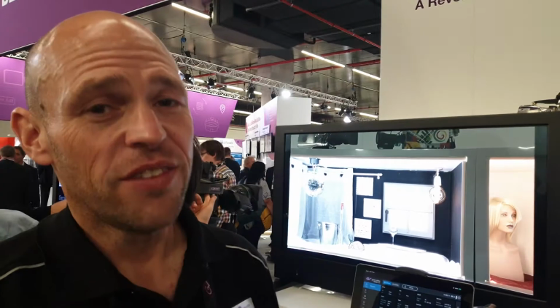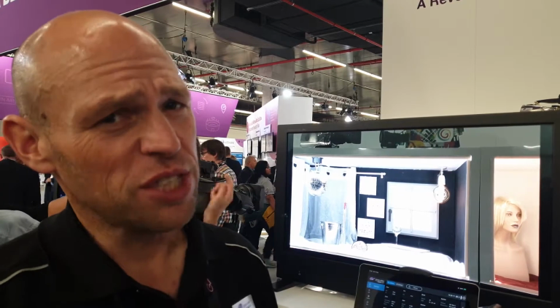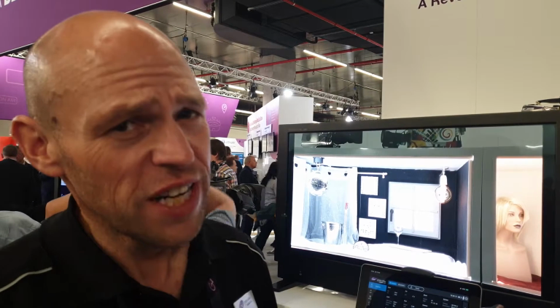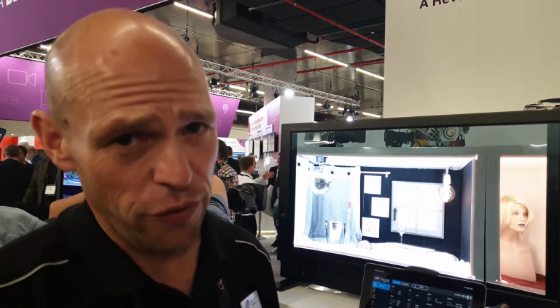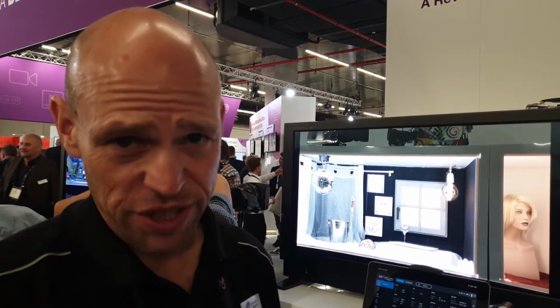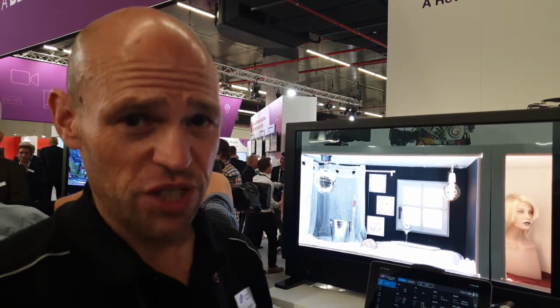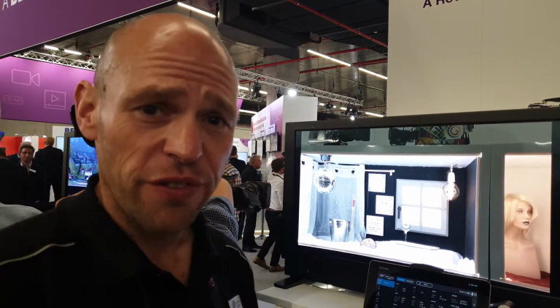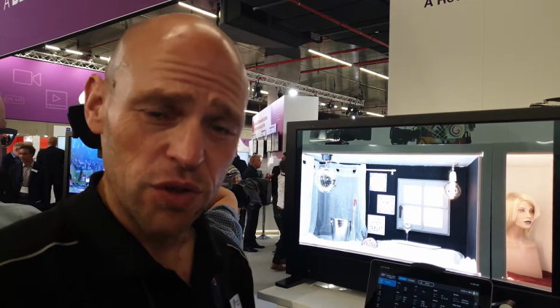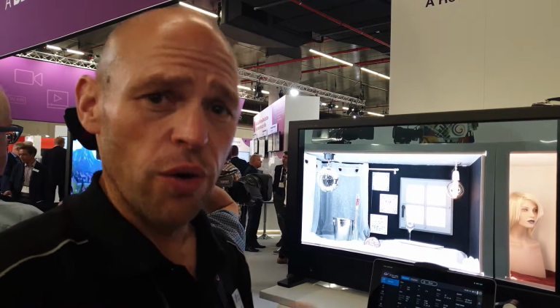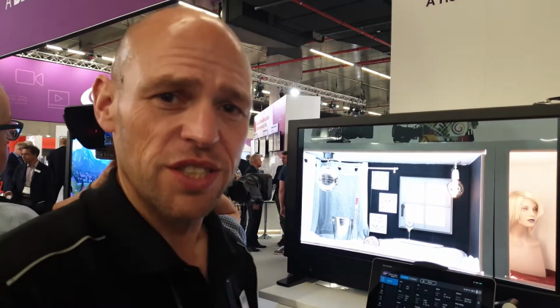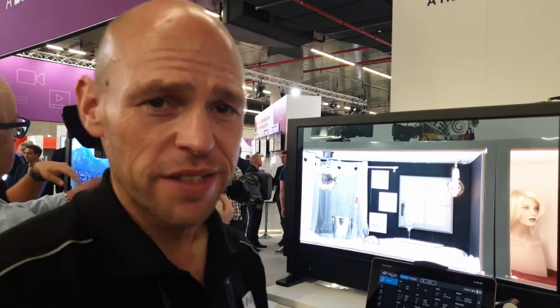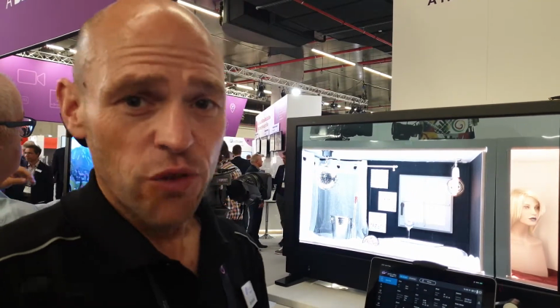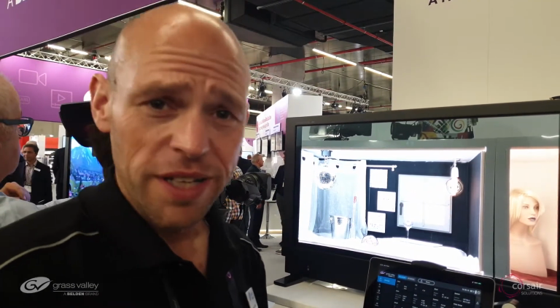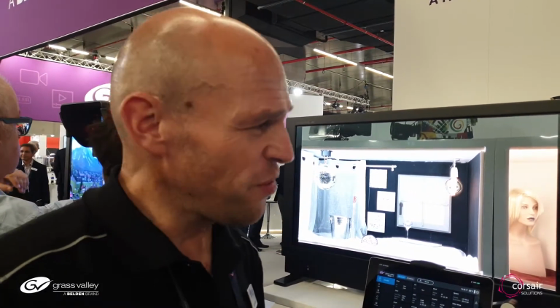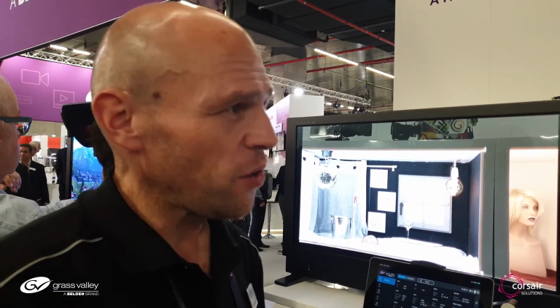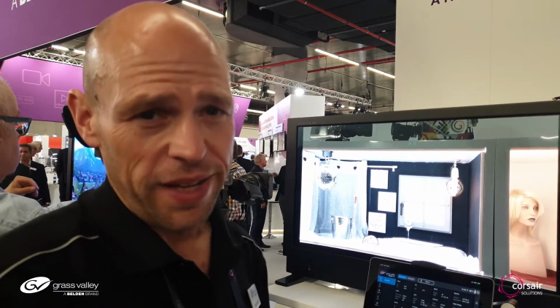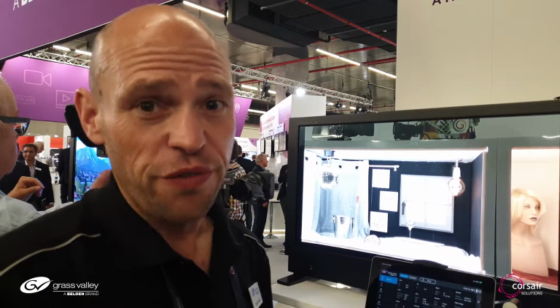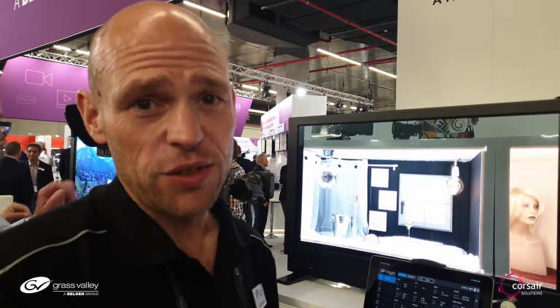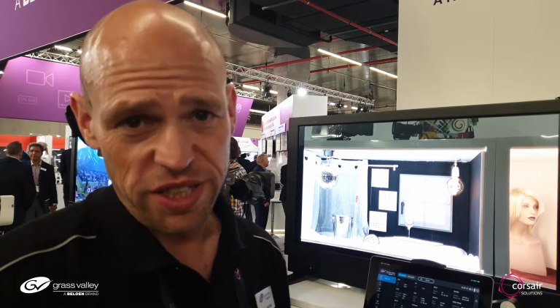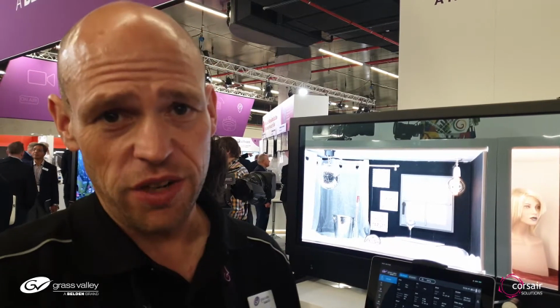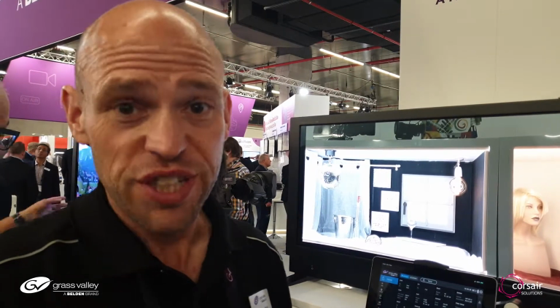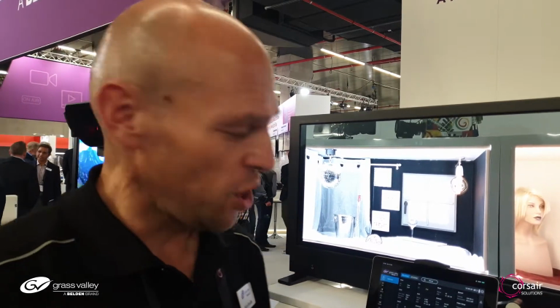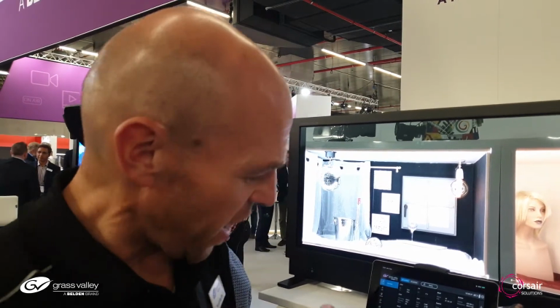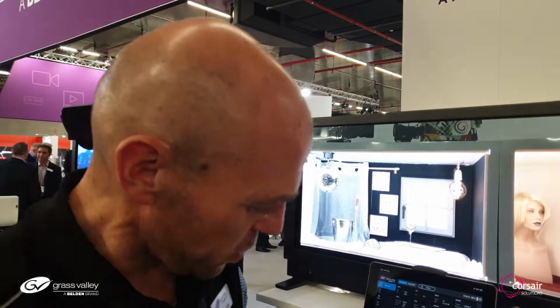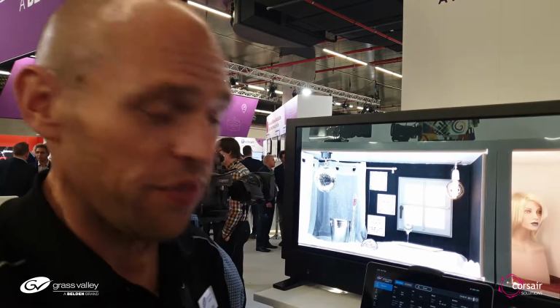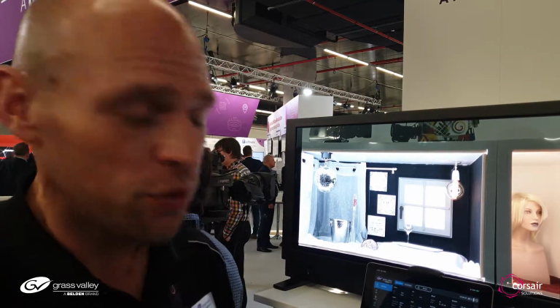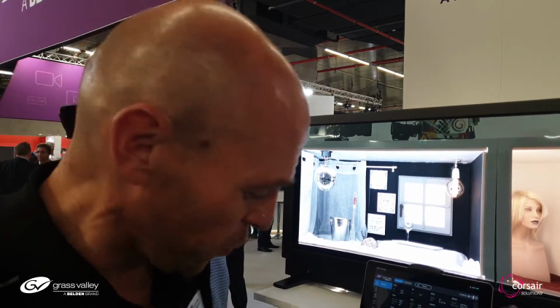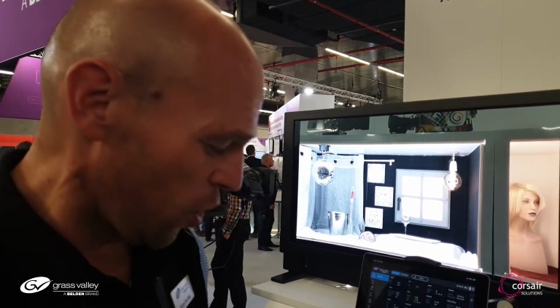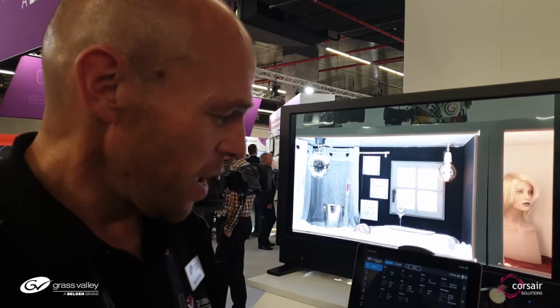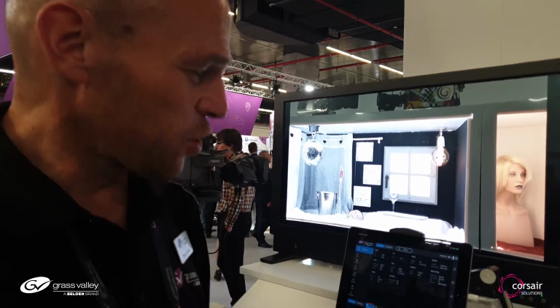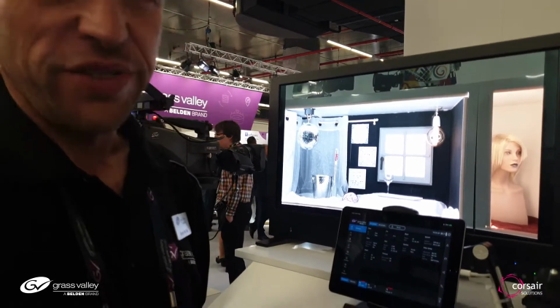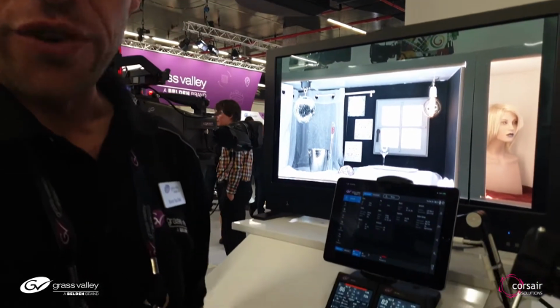Cameras are really powerful machines, so there are a lot of controls on the inside. Normally it would be very complex to find all the settings you try to change. So we've added something new to the portfolio and it's called creative grading.